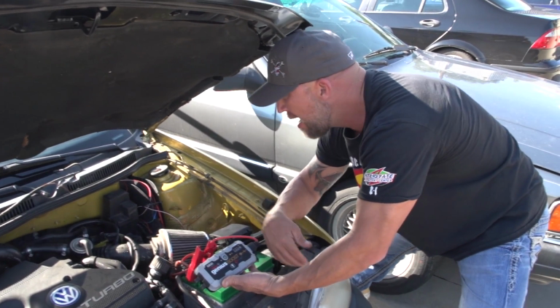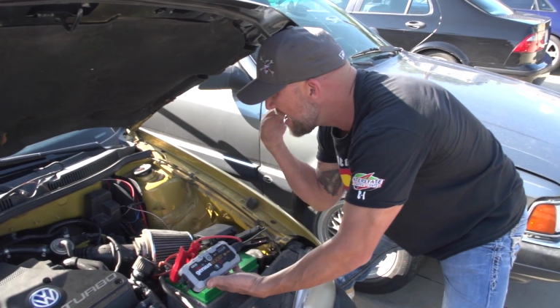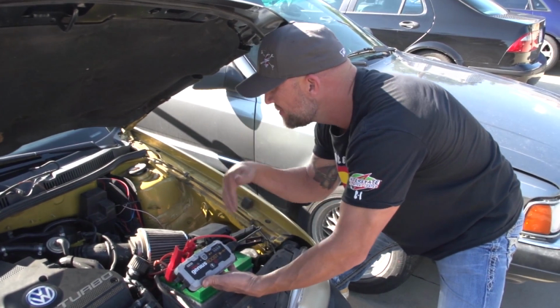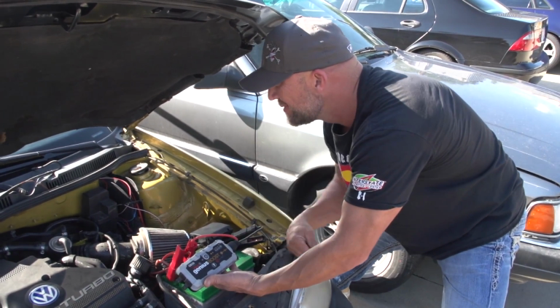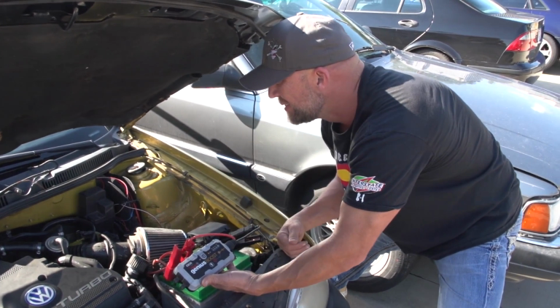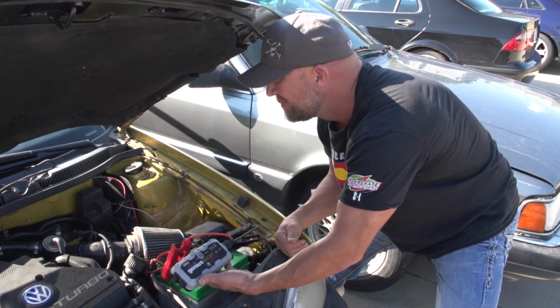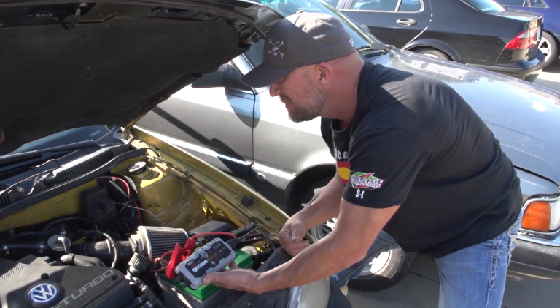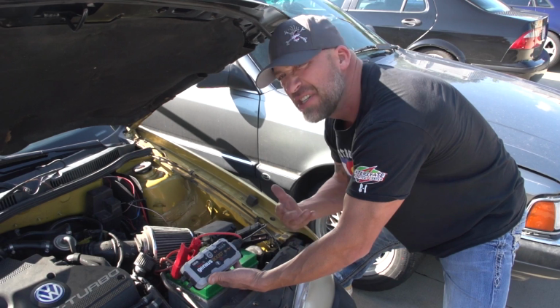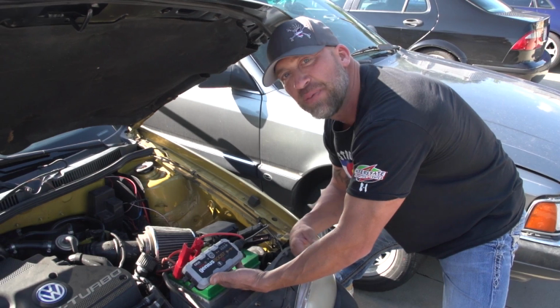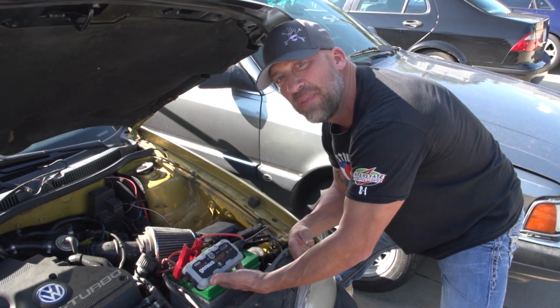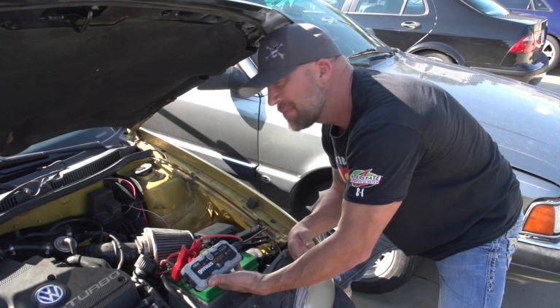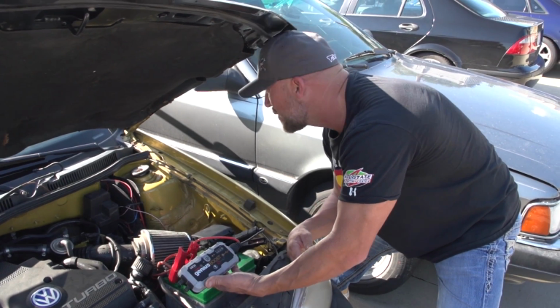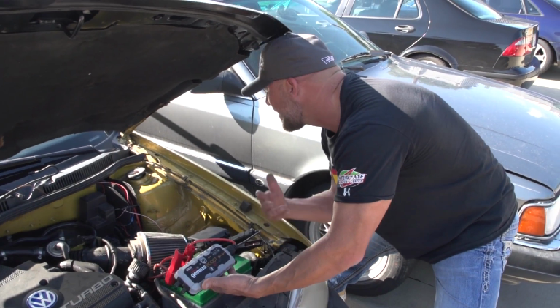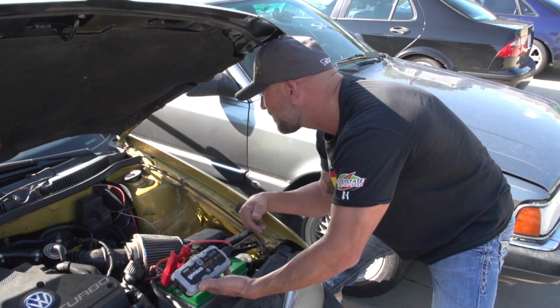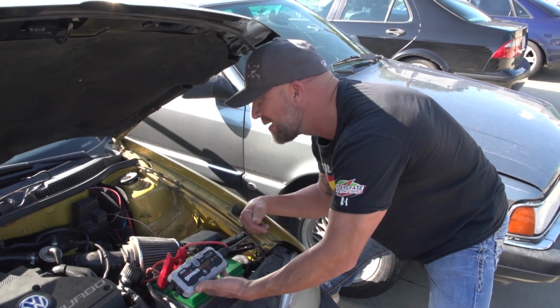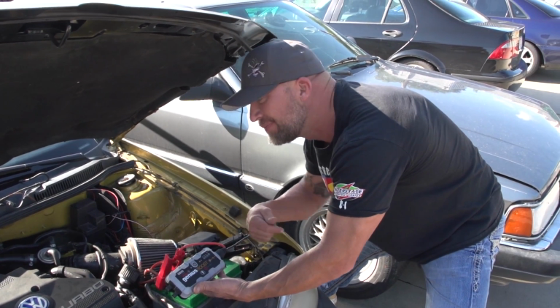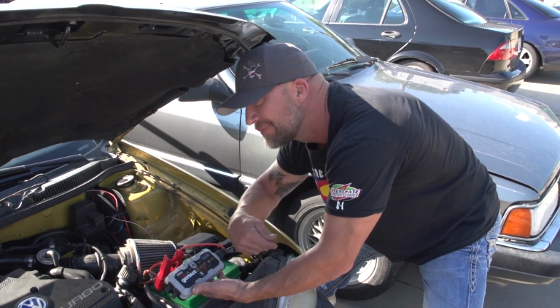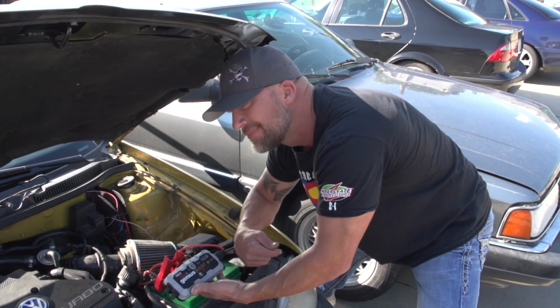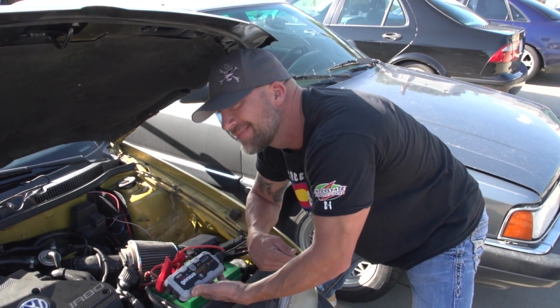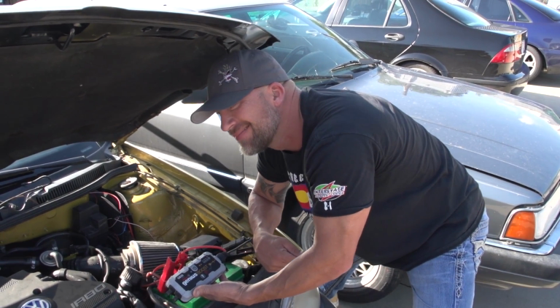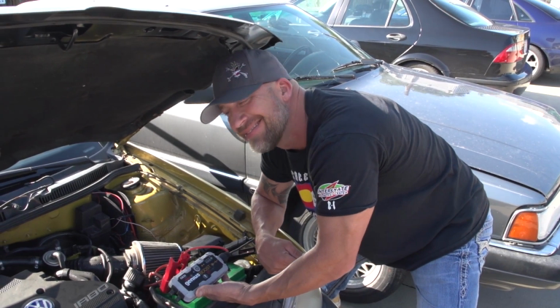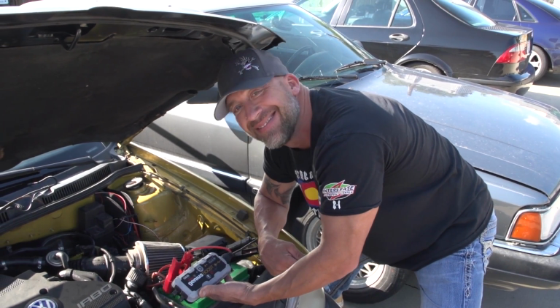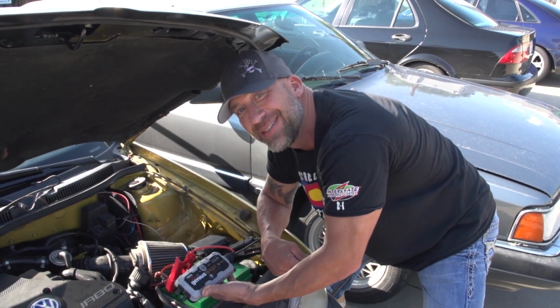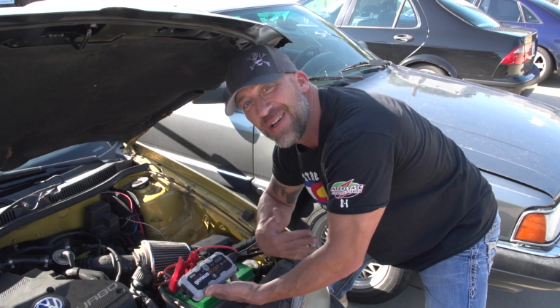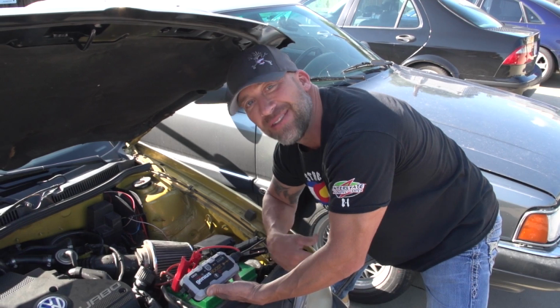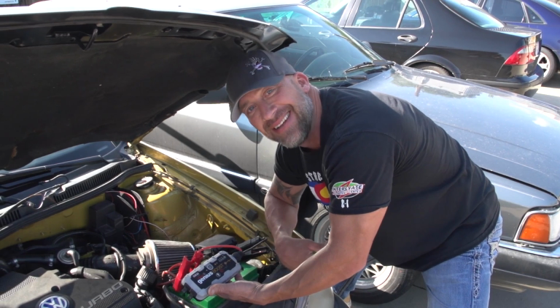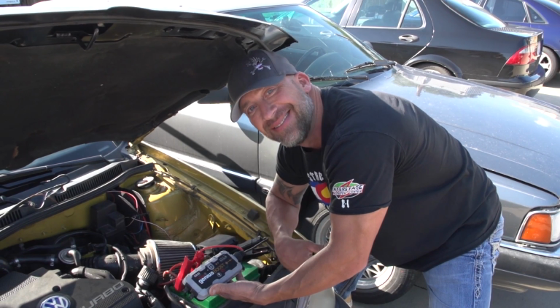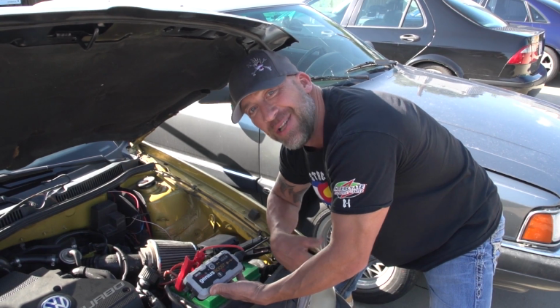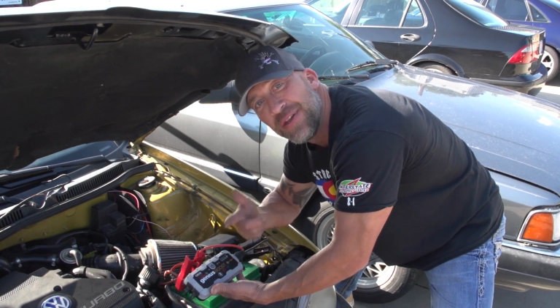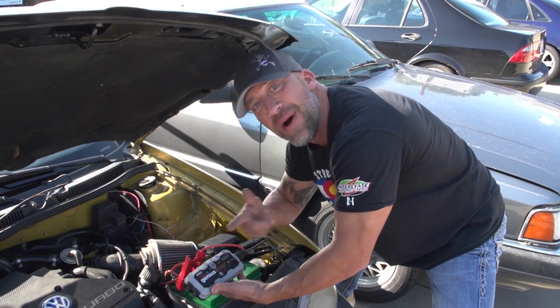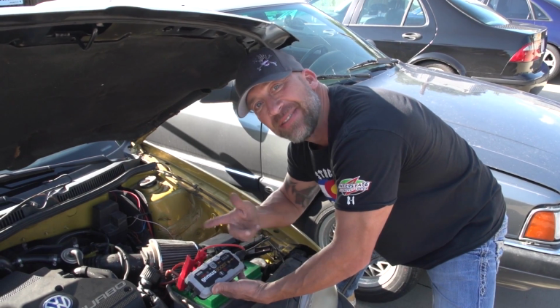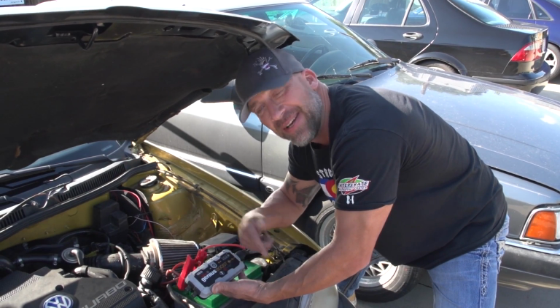Alright man. Just to prove a point, go ahead, light it off again. I can do this all day — longer than you'll watch this video.